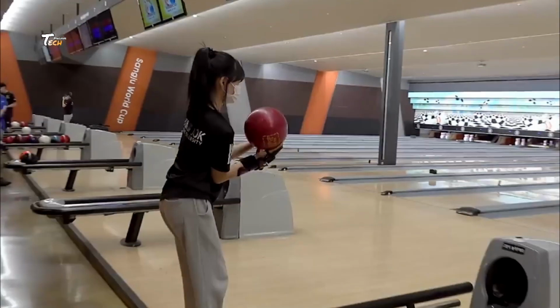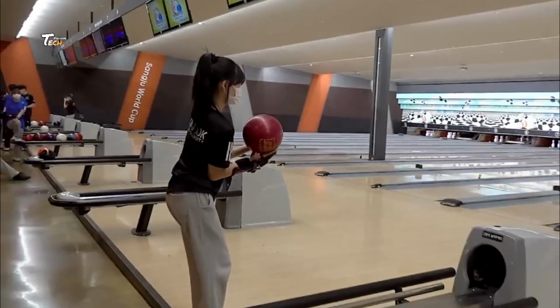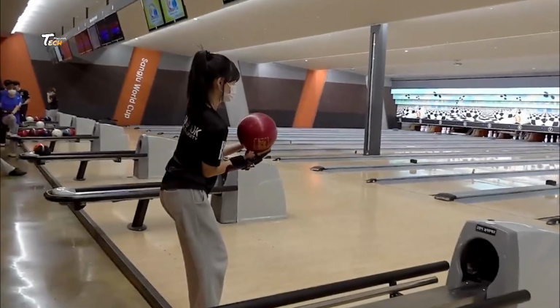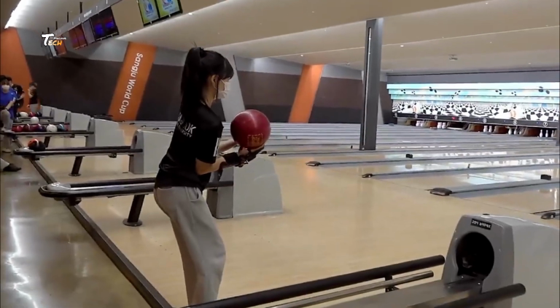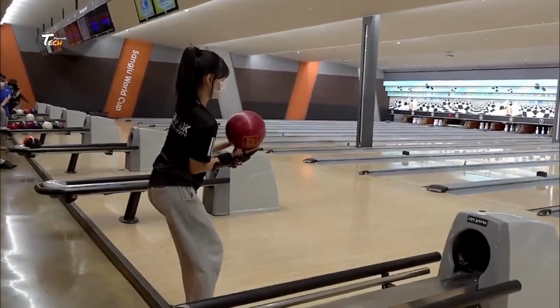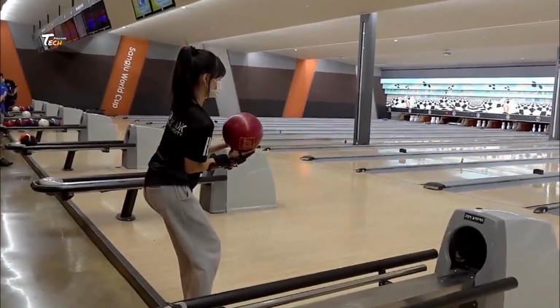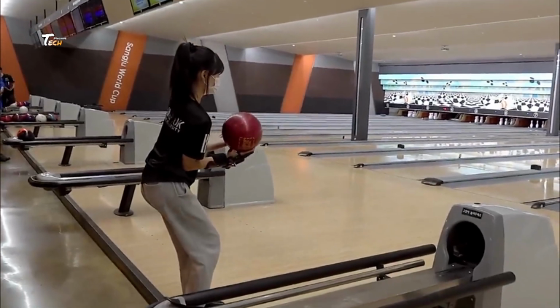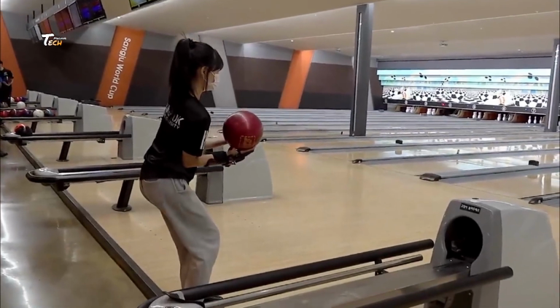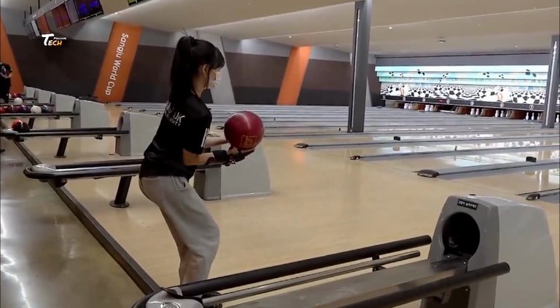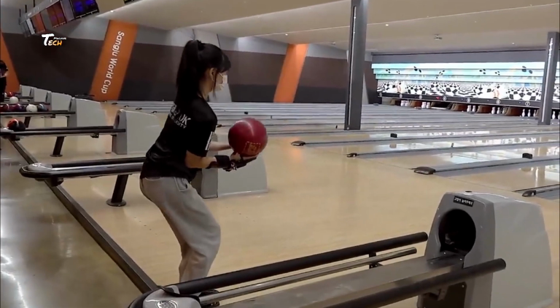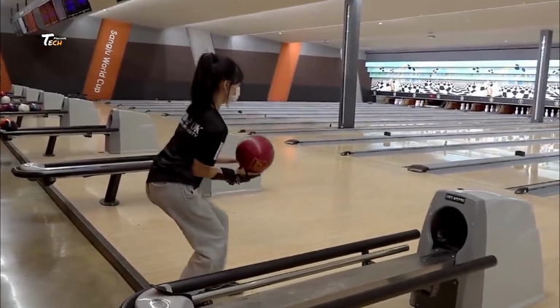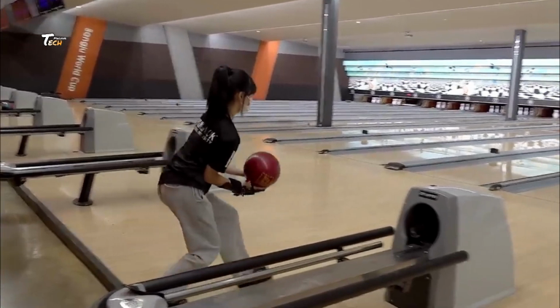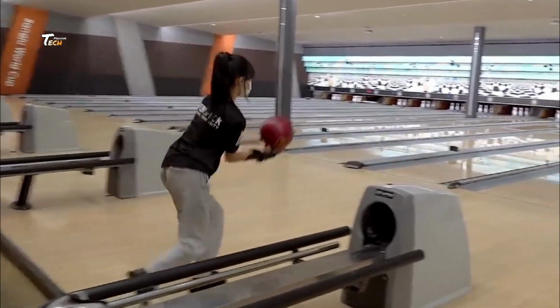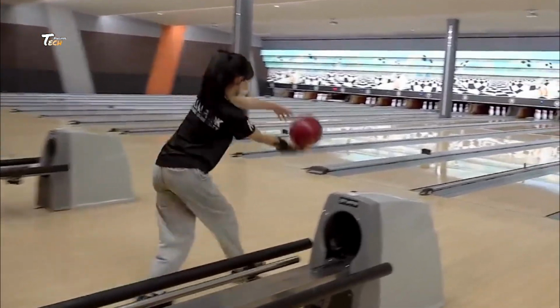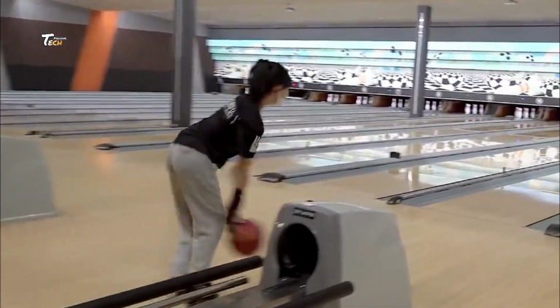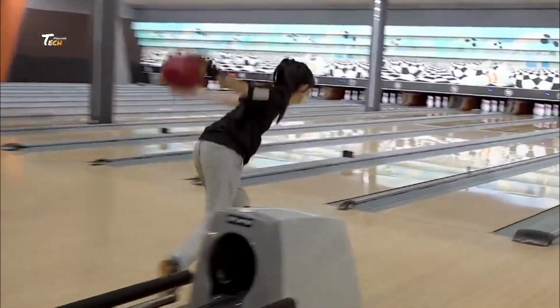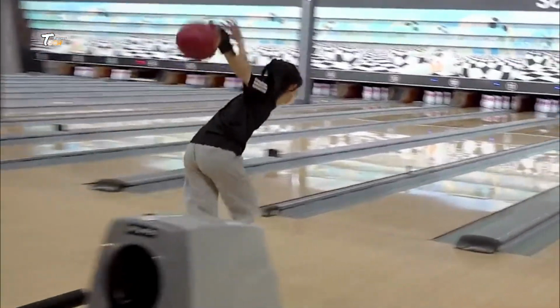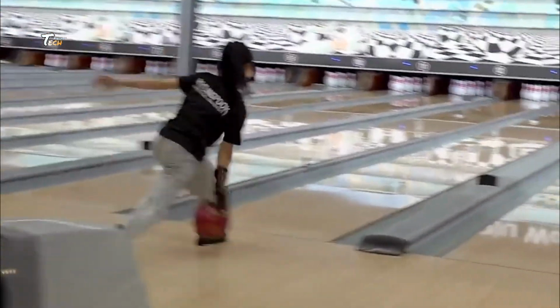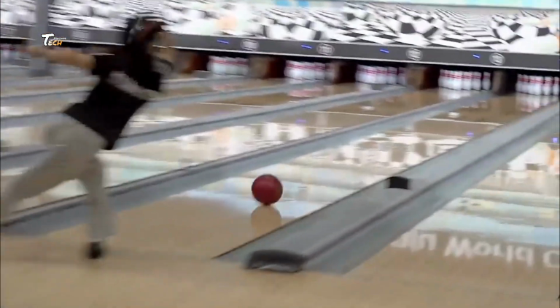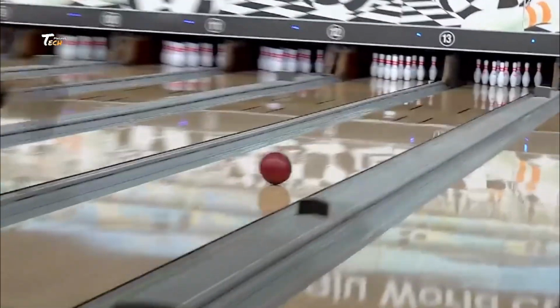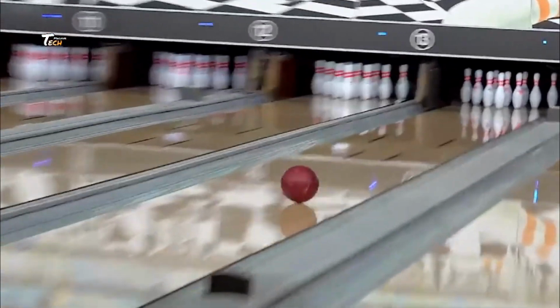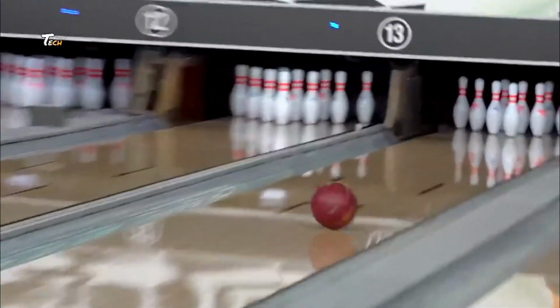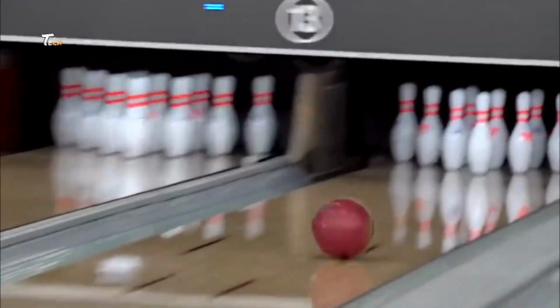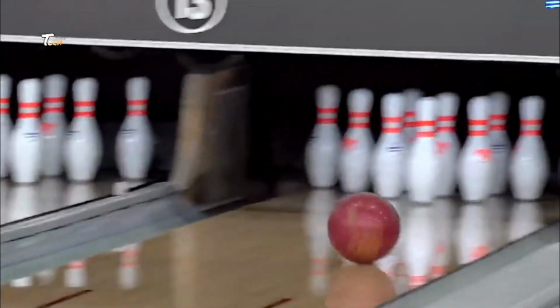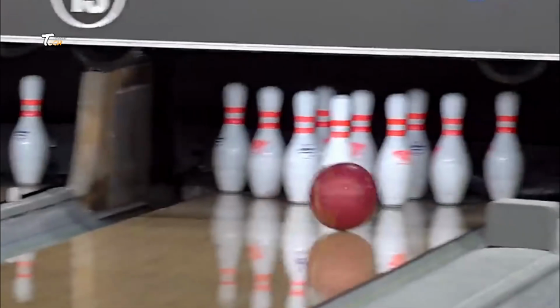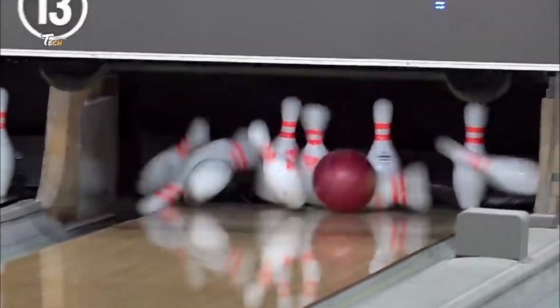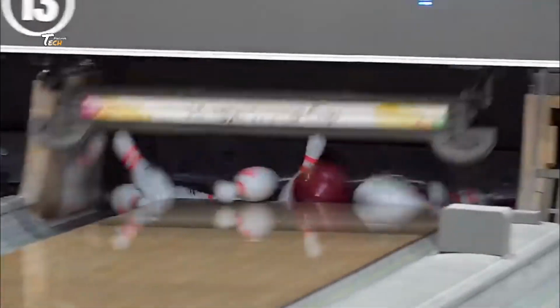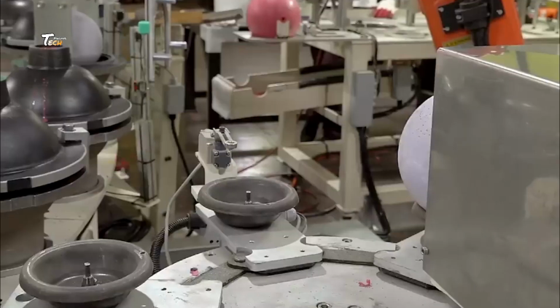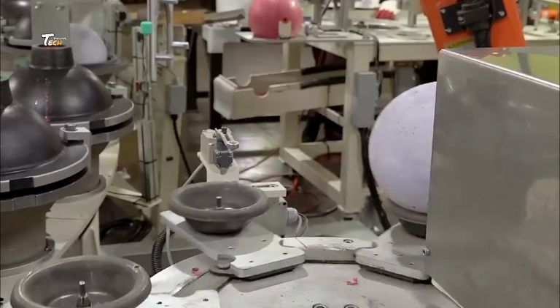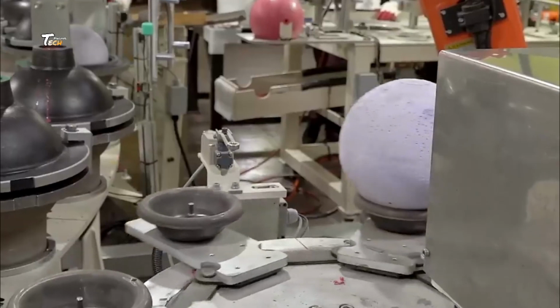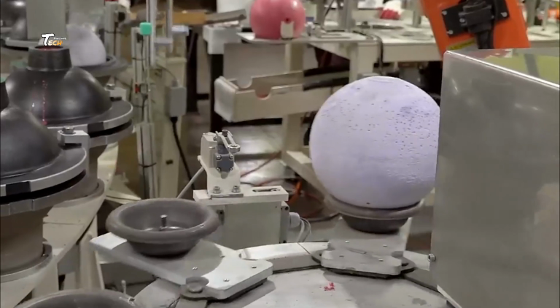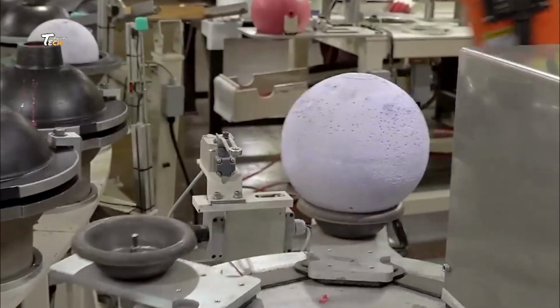Welcome to our behind-the-scenes tour of how bowling balls are made. From raw materials to the final polish, we'll take you through every step of the fascinating process. Let's get started.